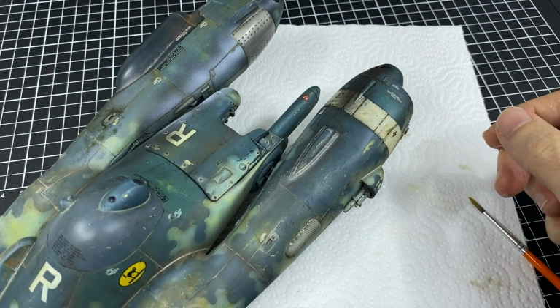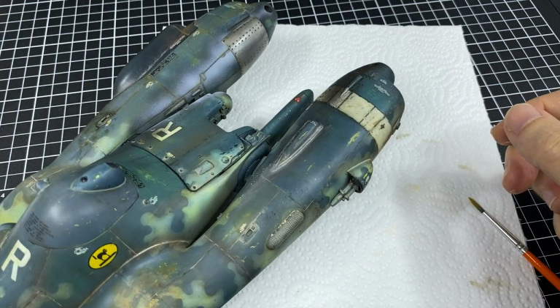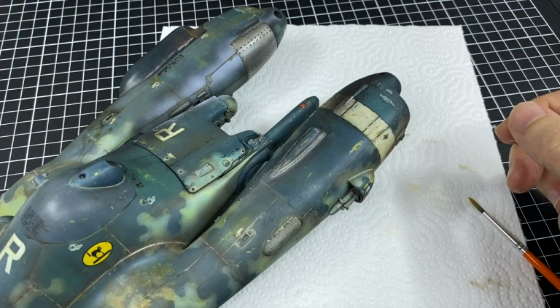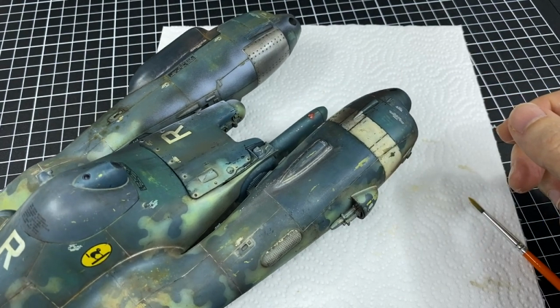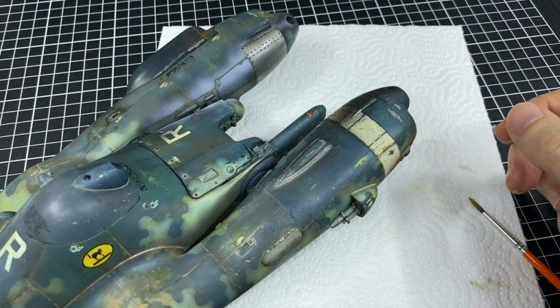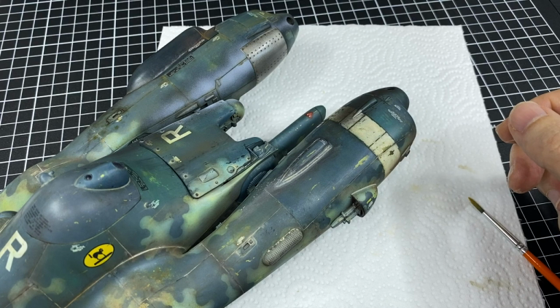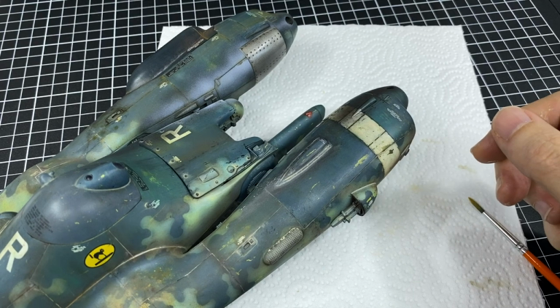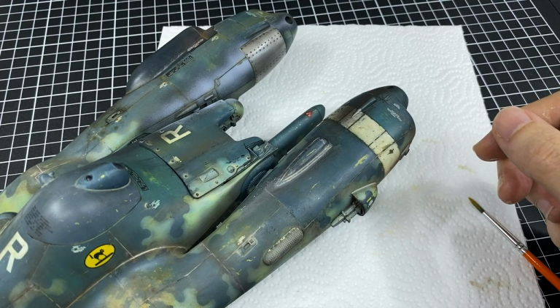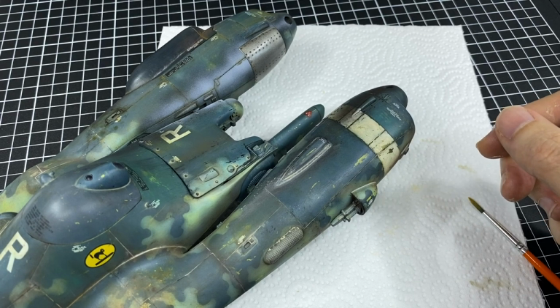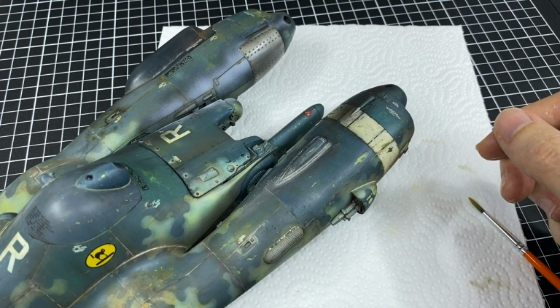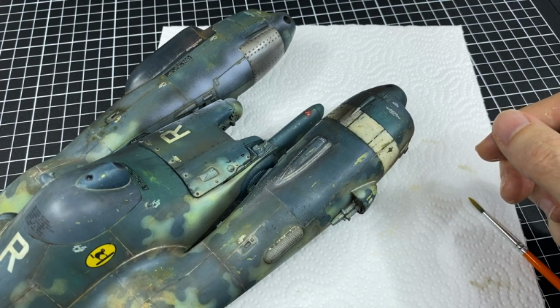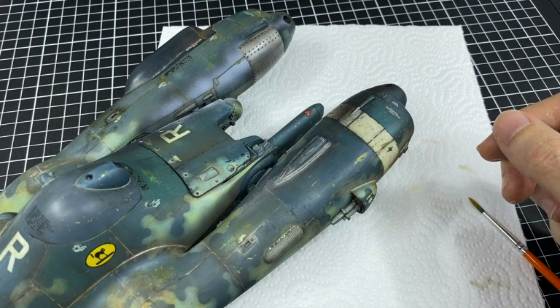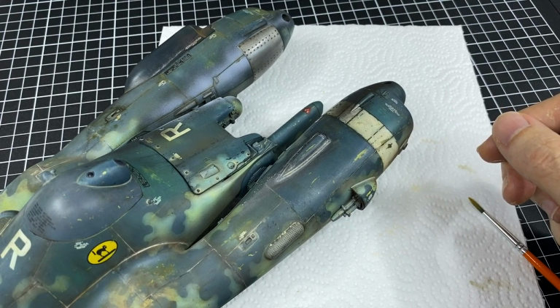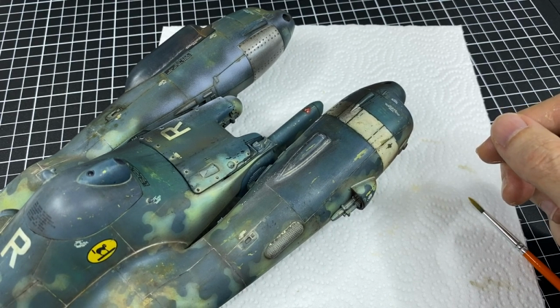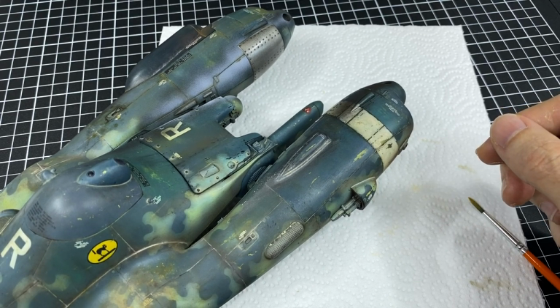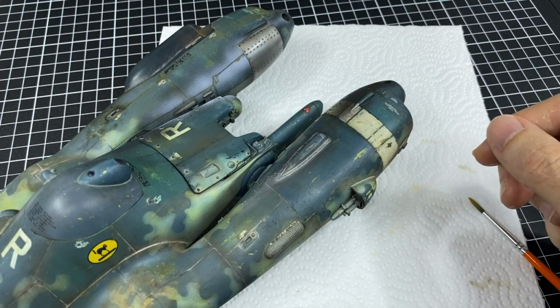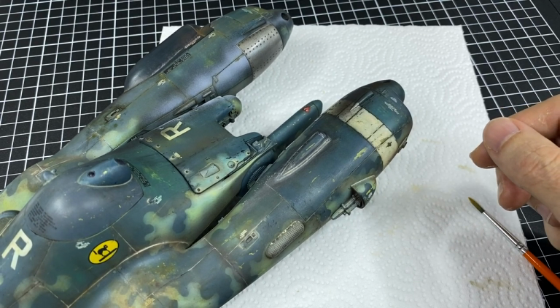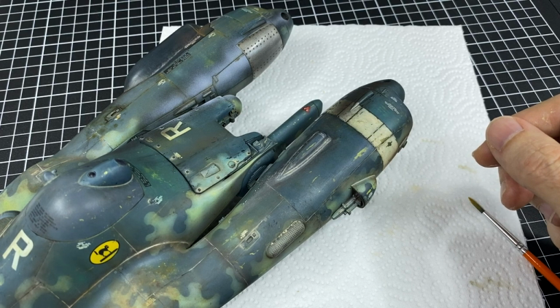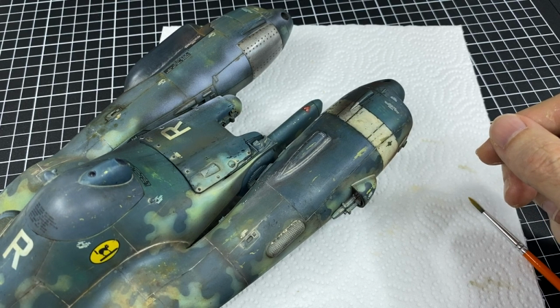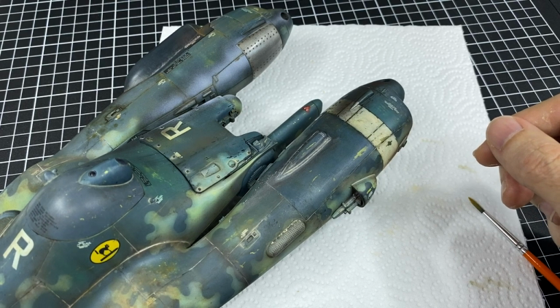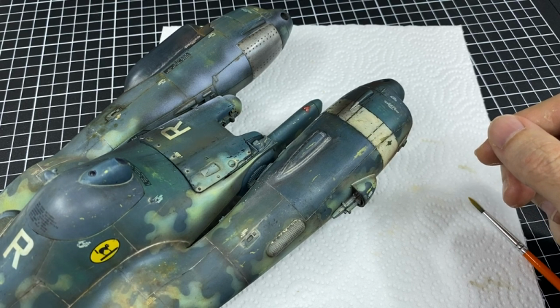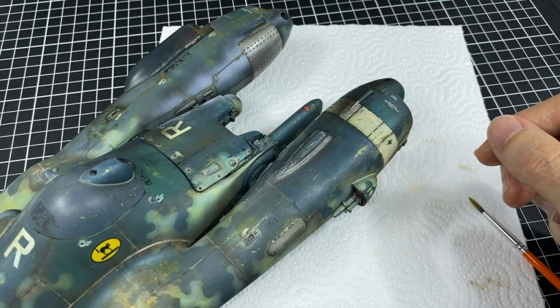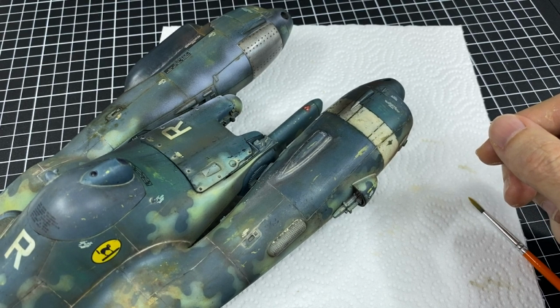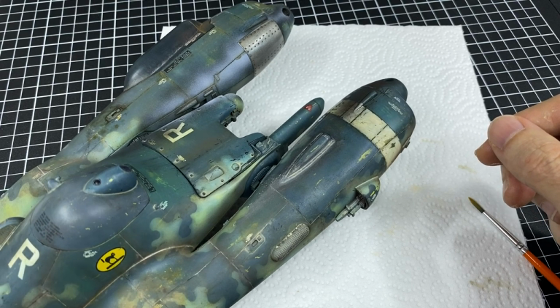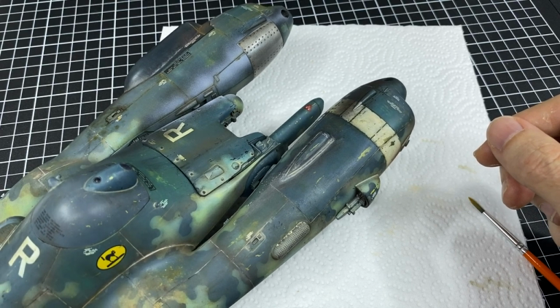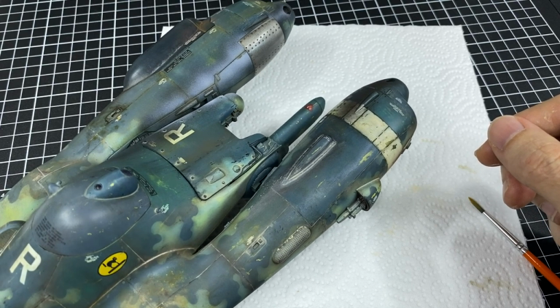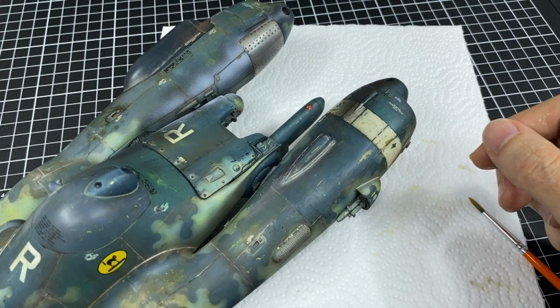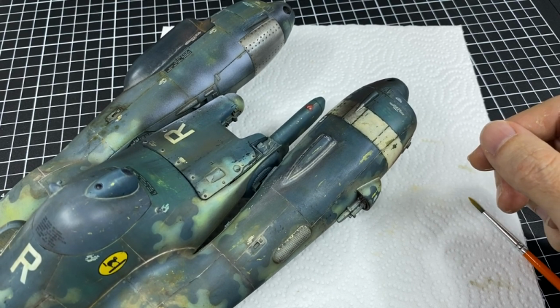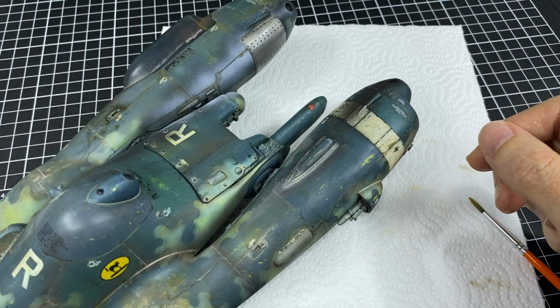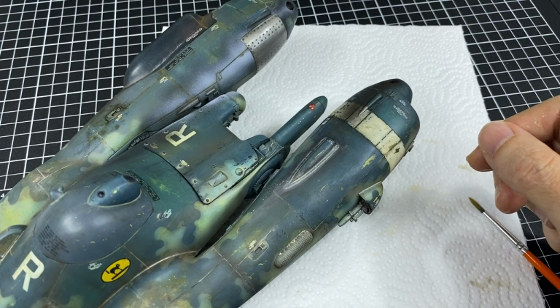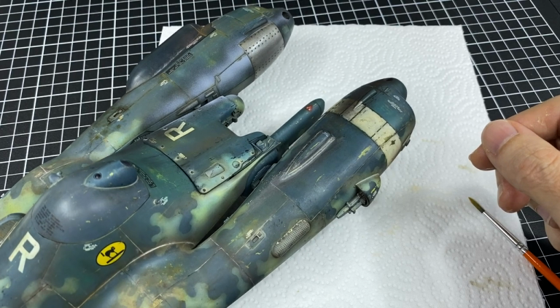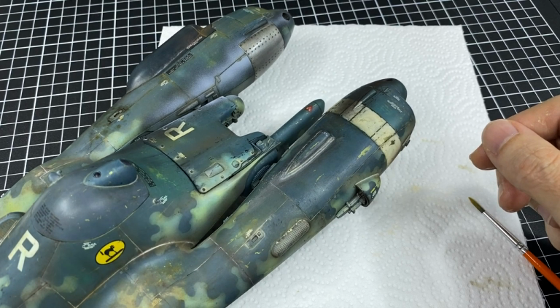Now, it's not big — I don't want this to be like a large gimmick sort of thing on the model. This is enough here to sell that effect of accumulated dust. Cool, I like that a lot.